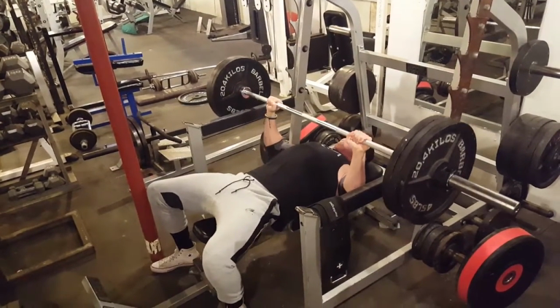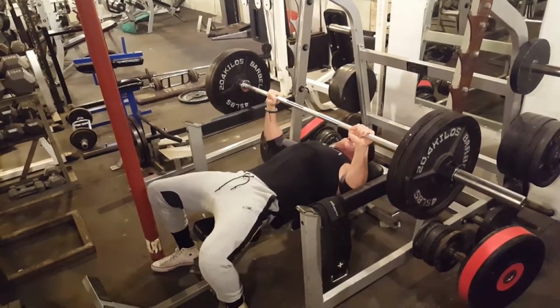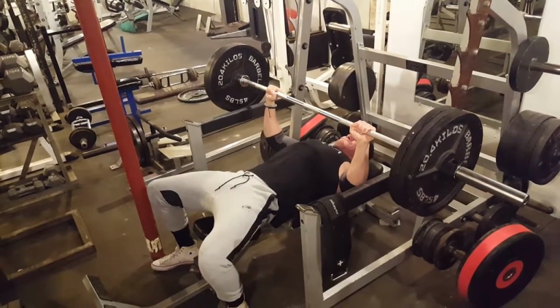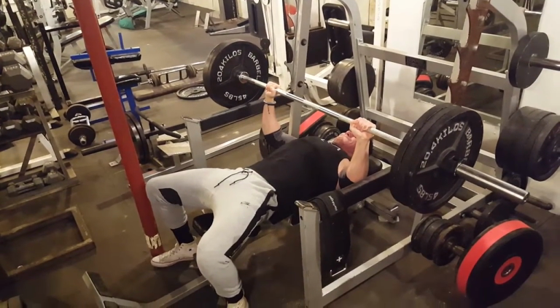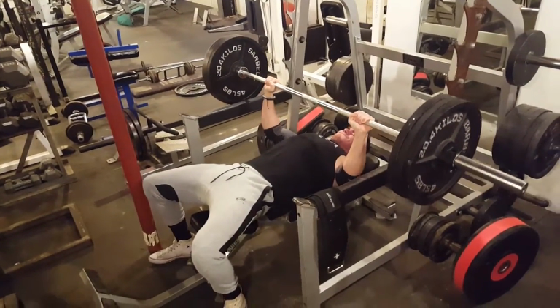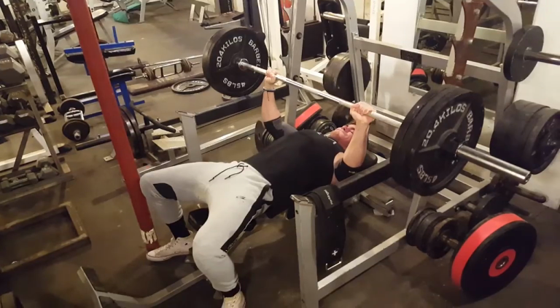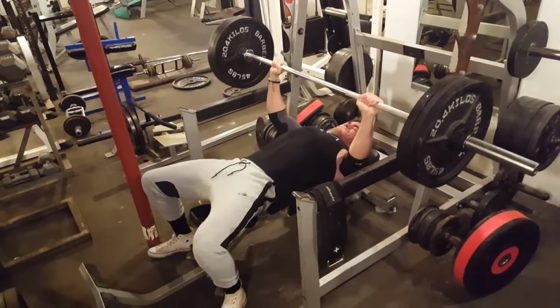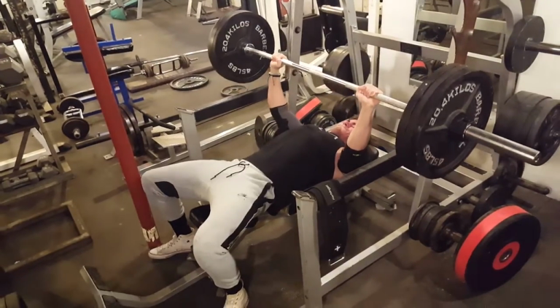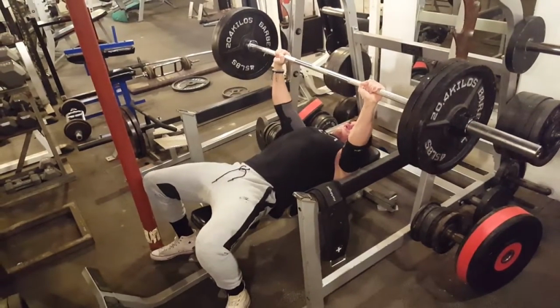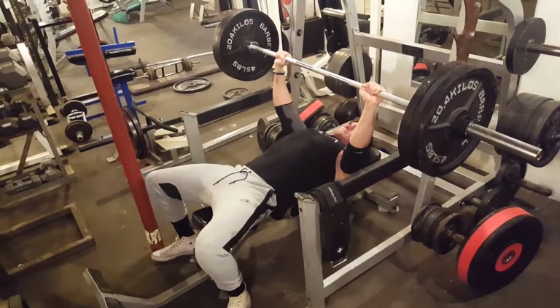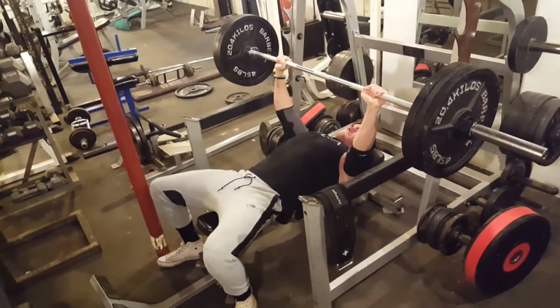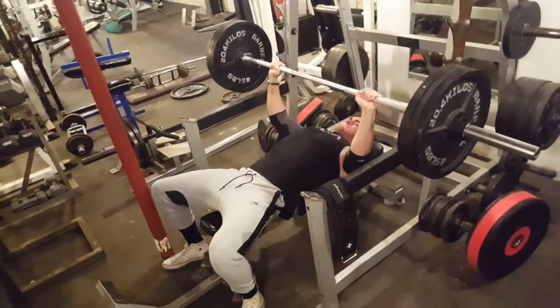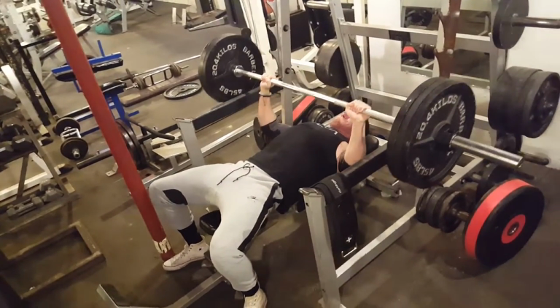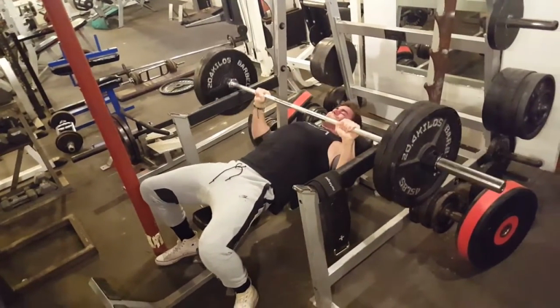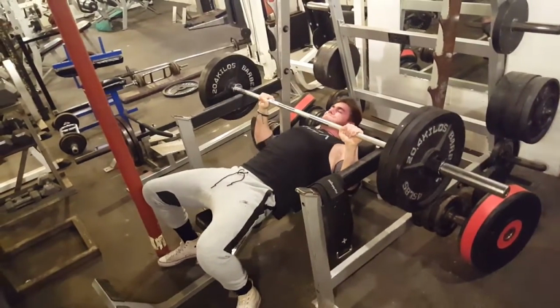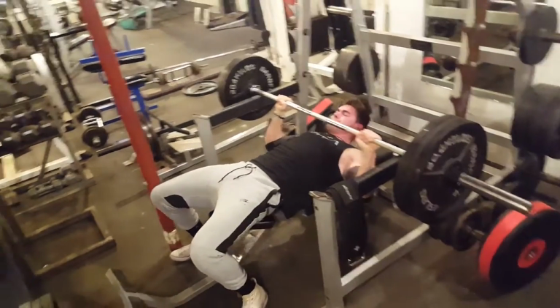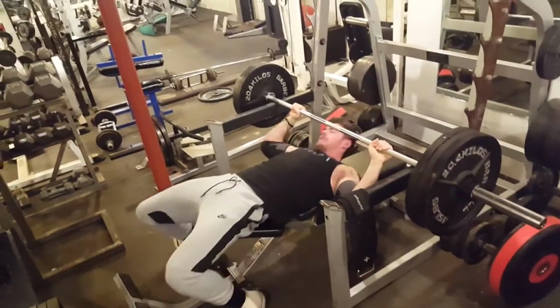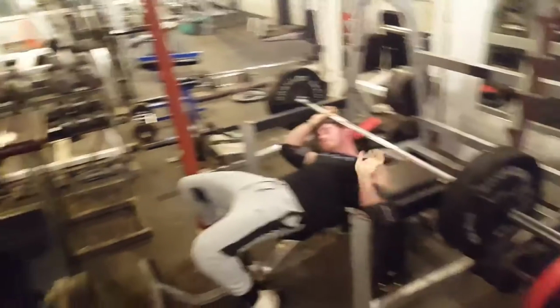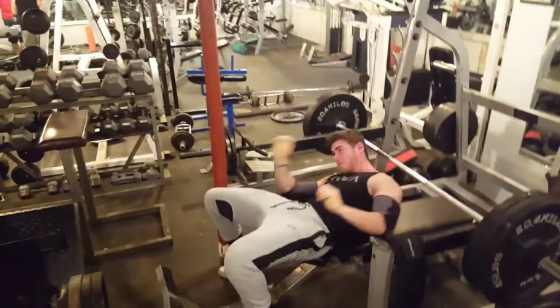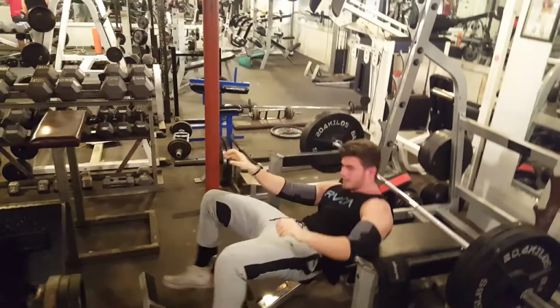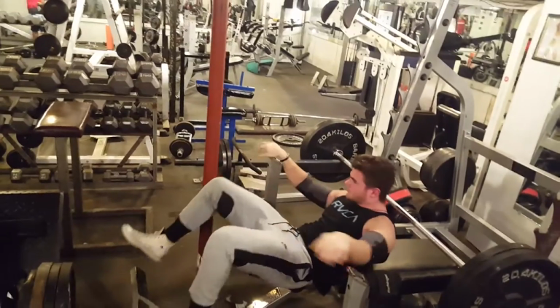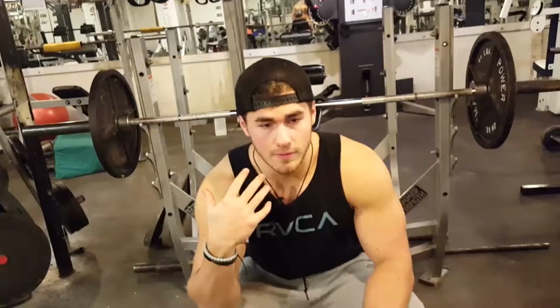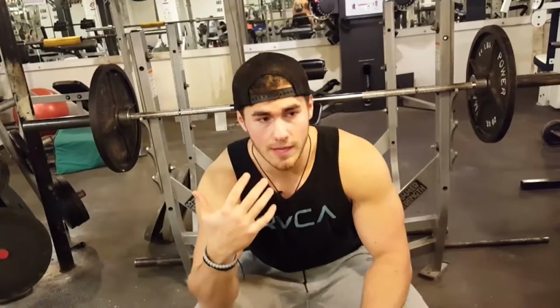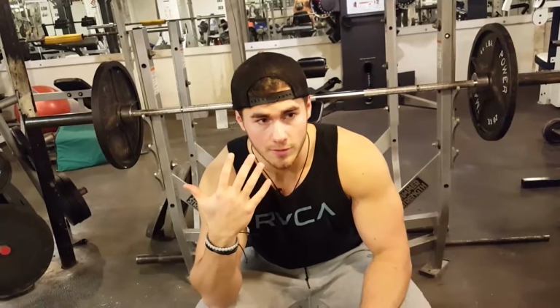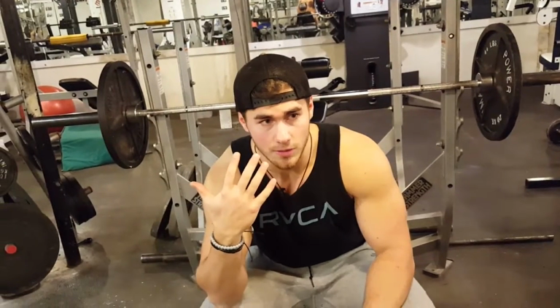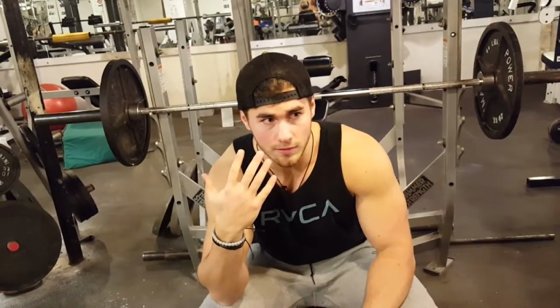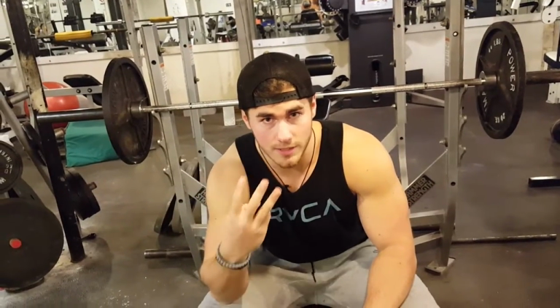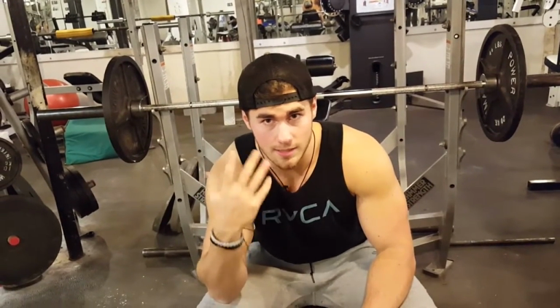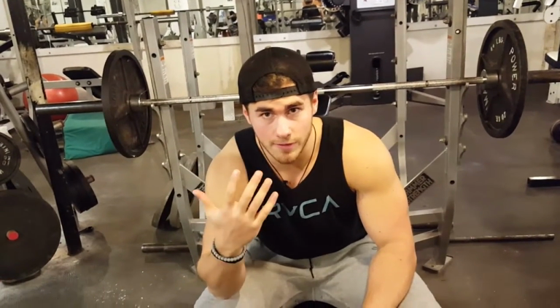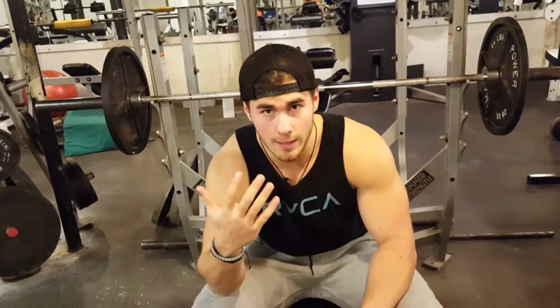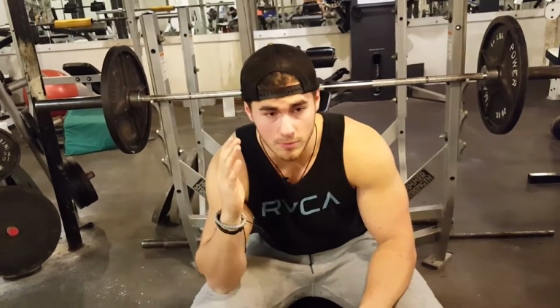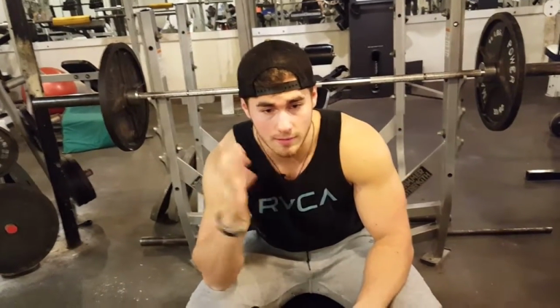I keep my elbows in, back slightly arched, then I just pressed up. When it came down I didn't let it bounce — I let it rest as if I'm doing pause reps, then pressed again. We did that for a total of three sets, five reps for me at 315.